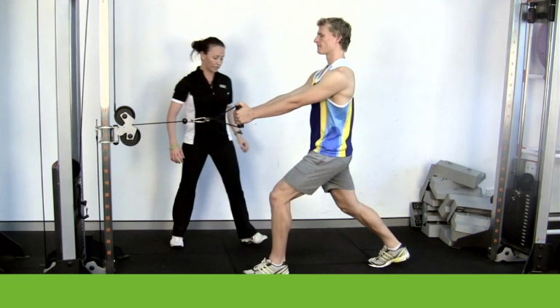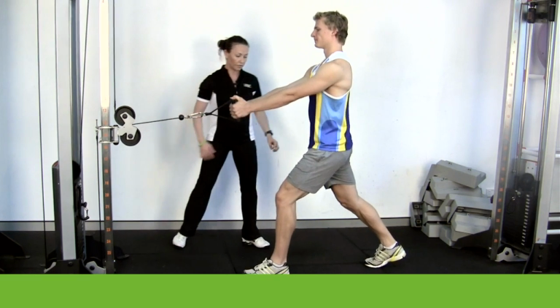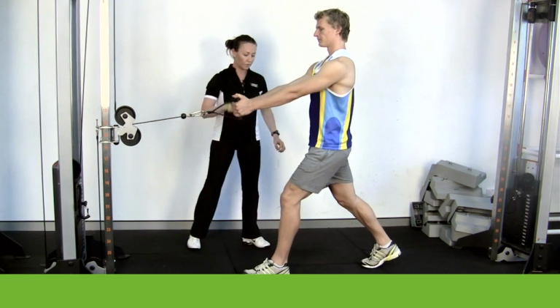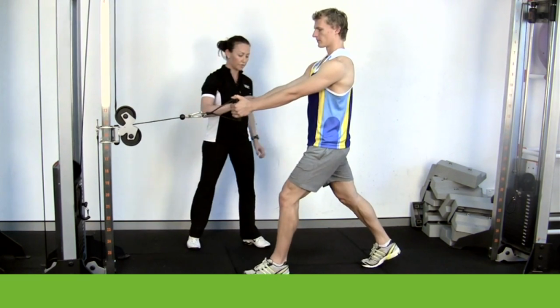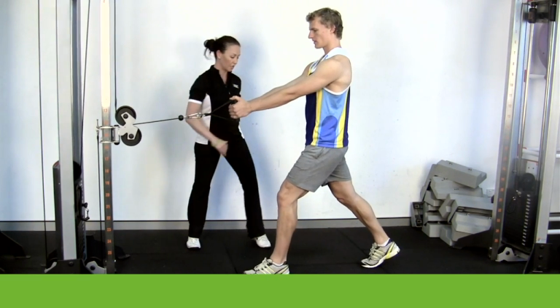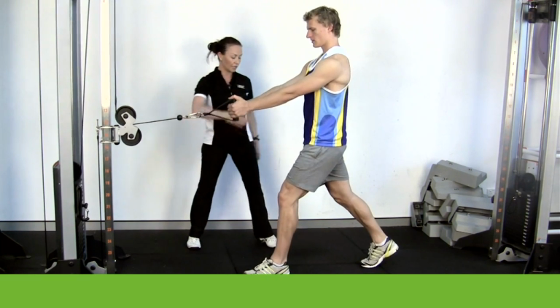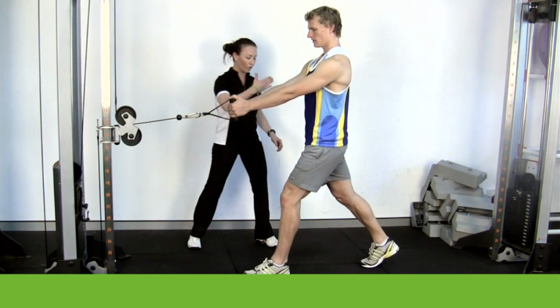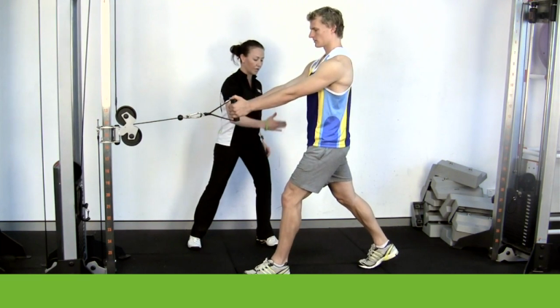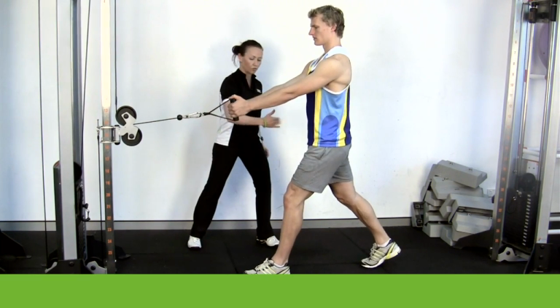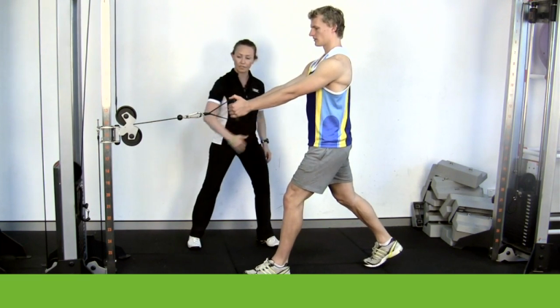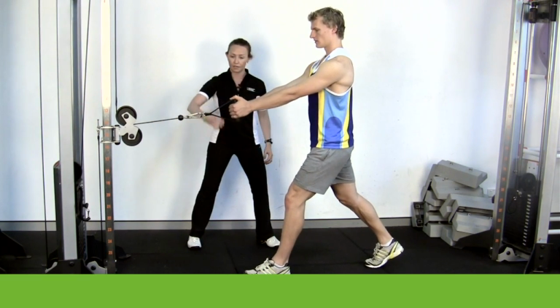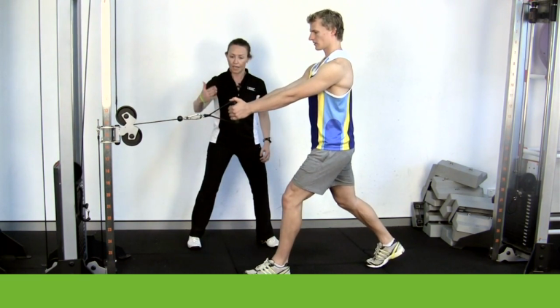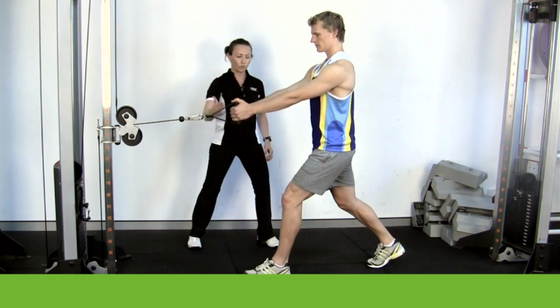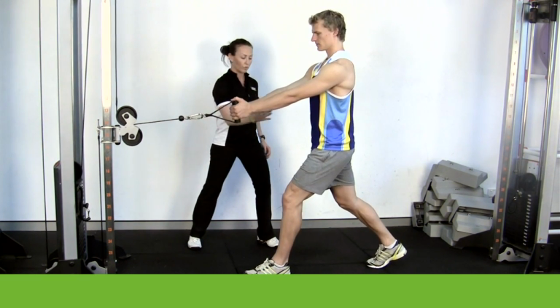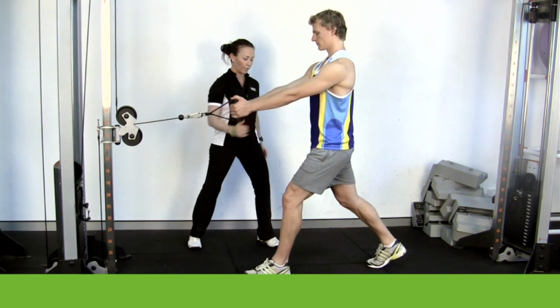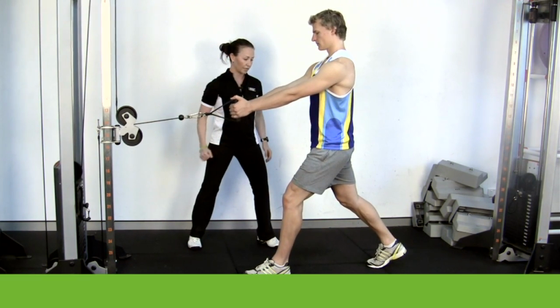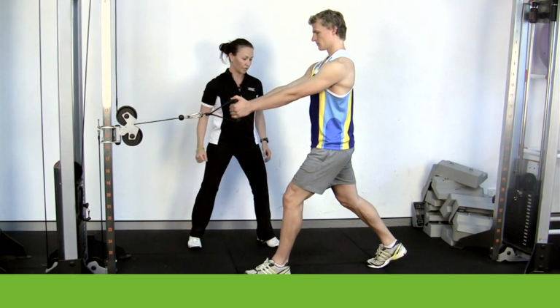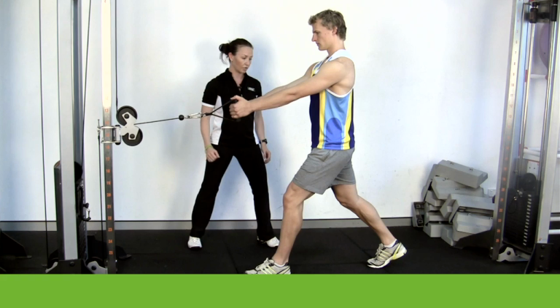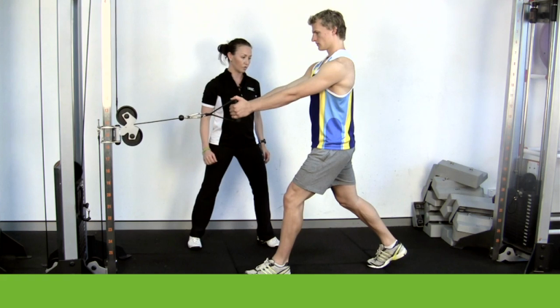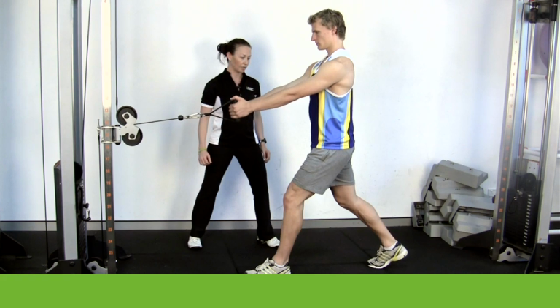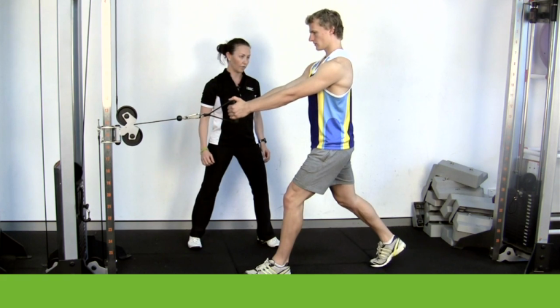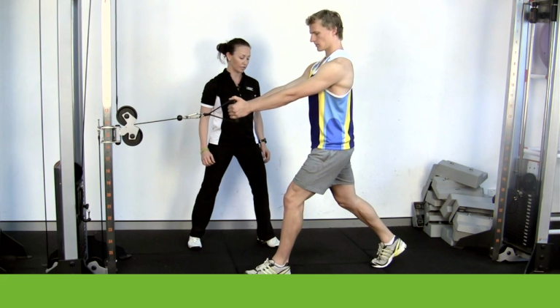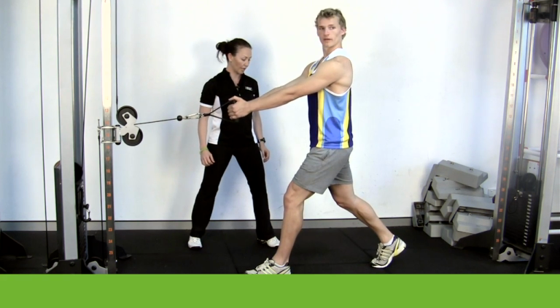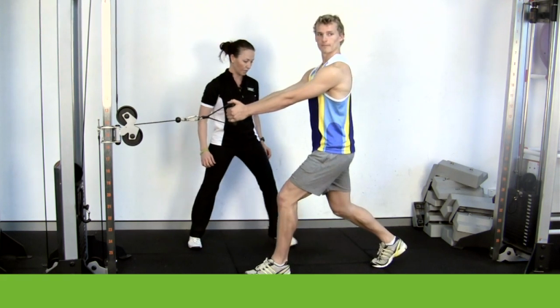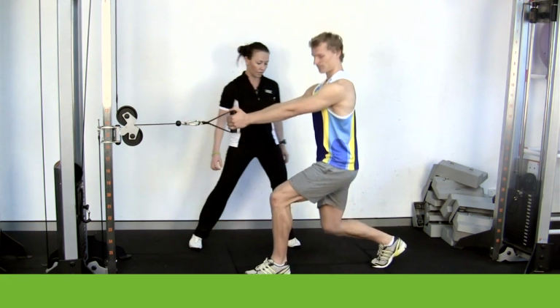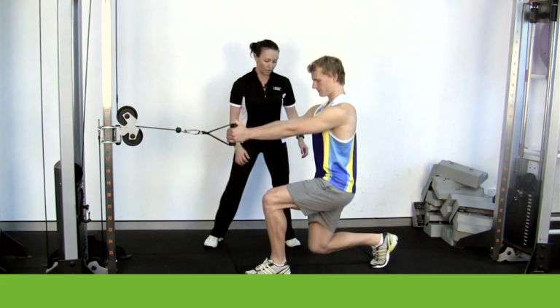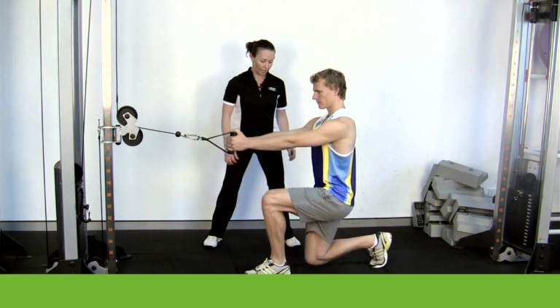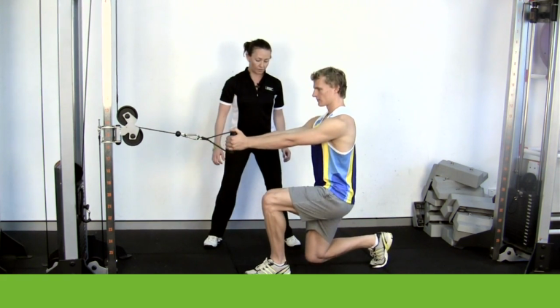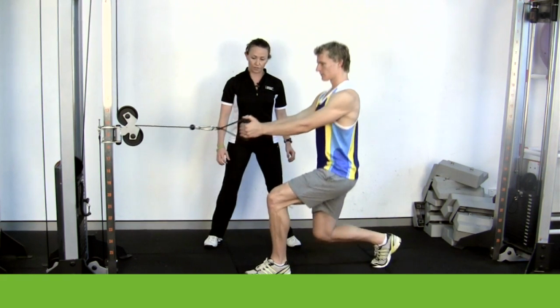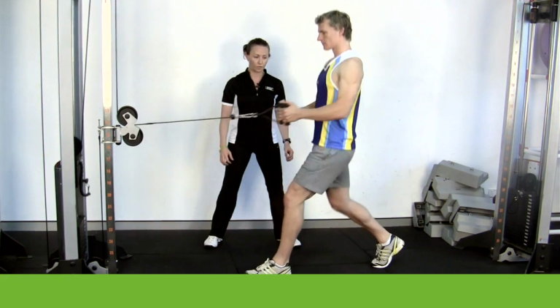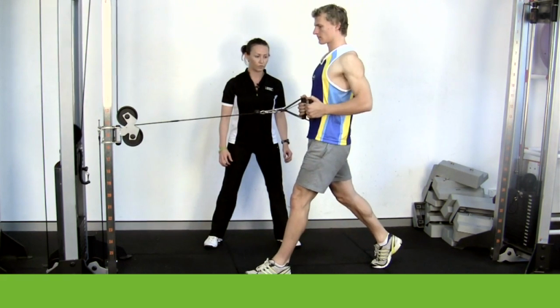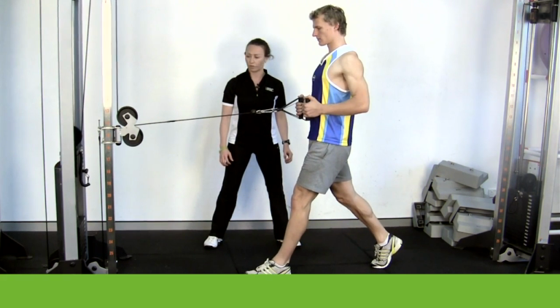So from this position here, you're going to drop your knee straight down and draw the bars straight towards your waist when you rise. Excellent. Pull through.